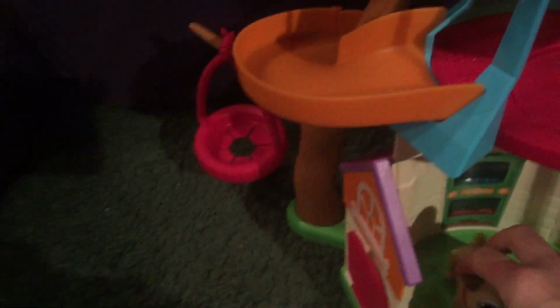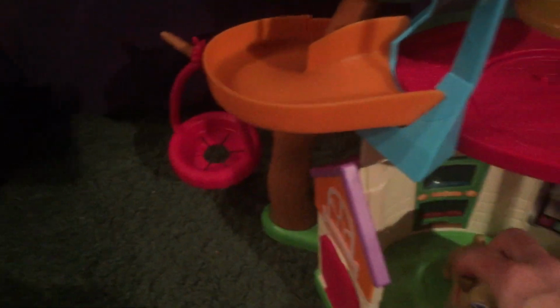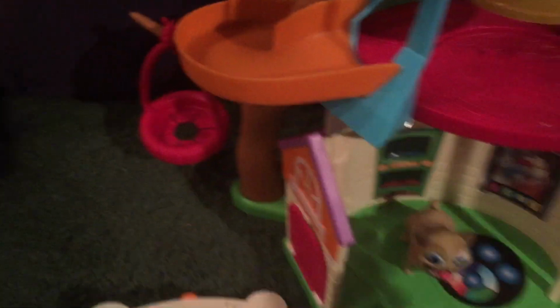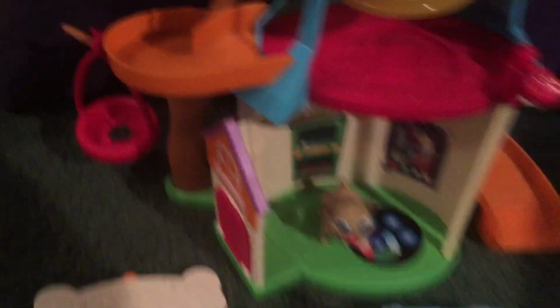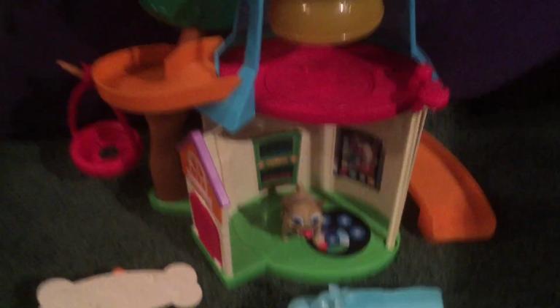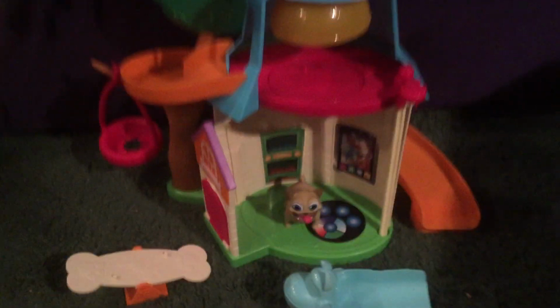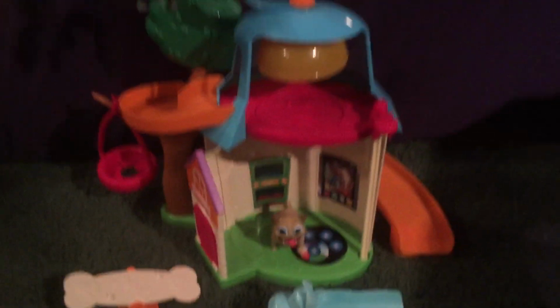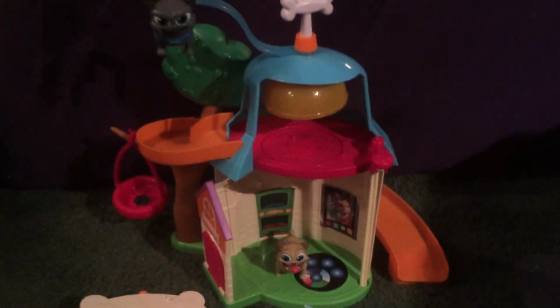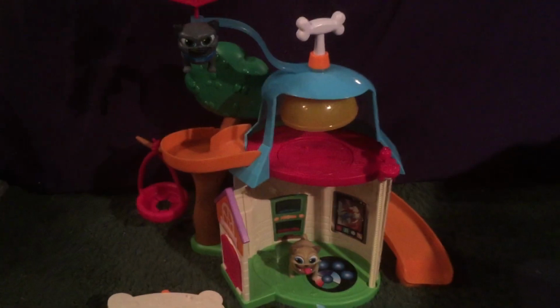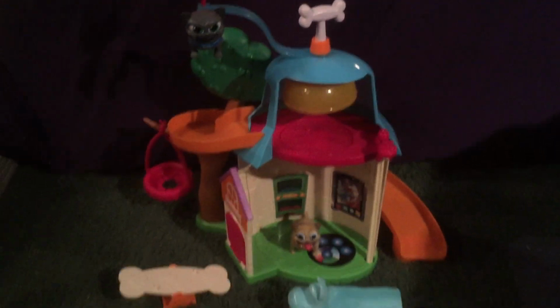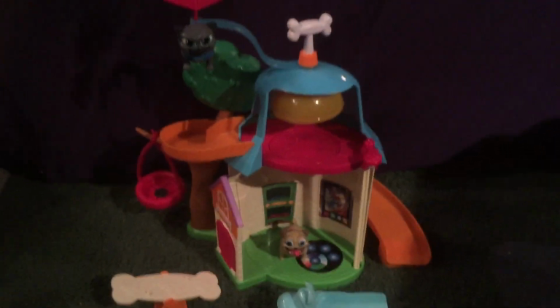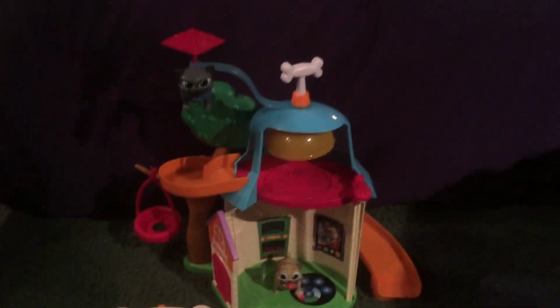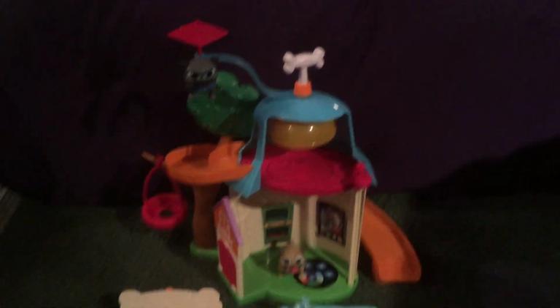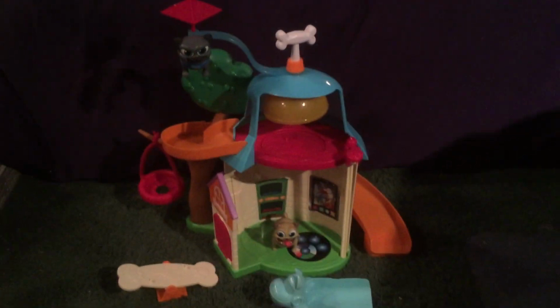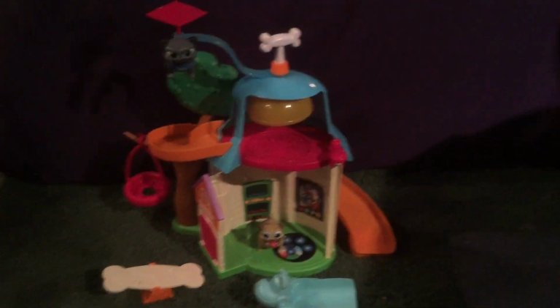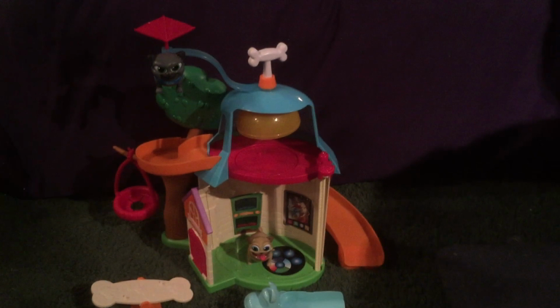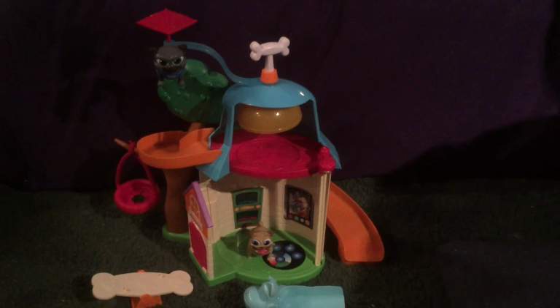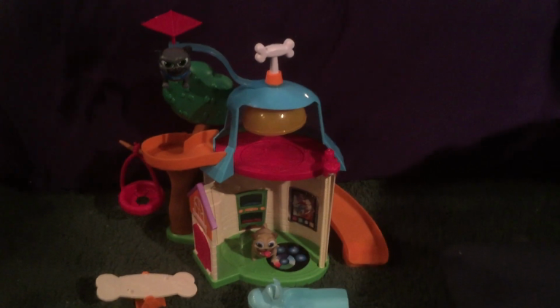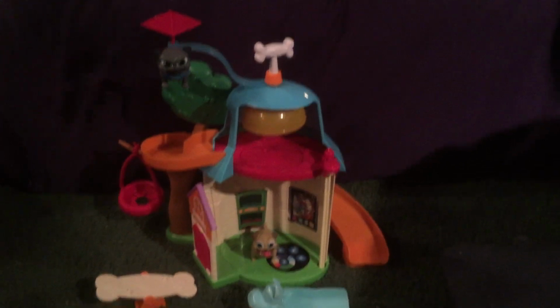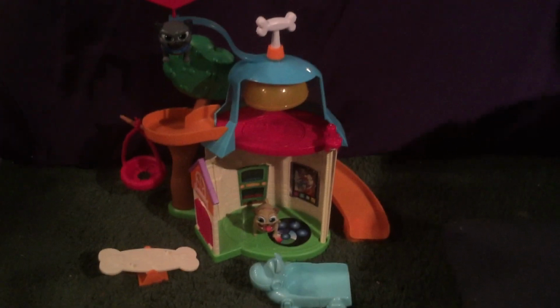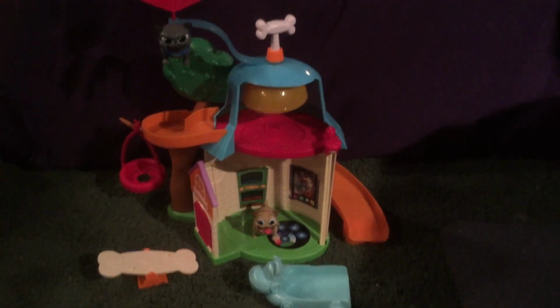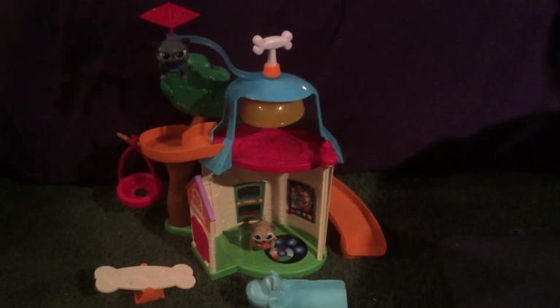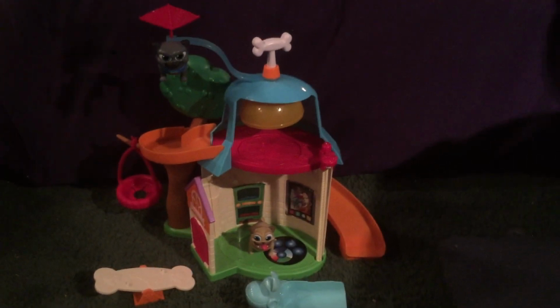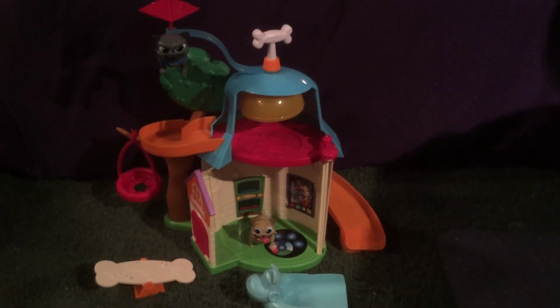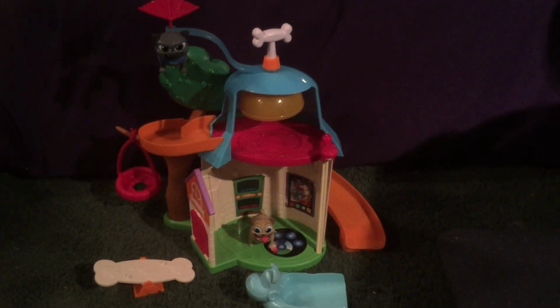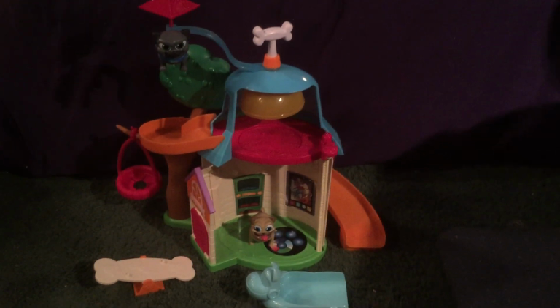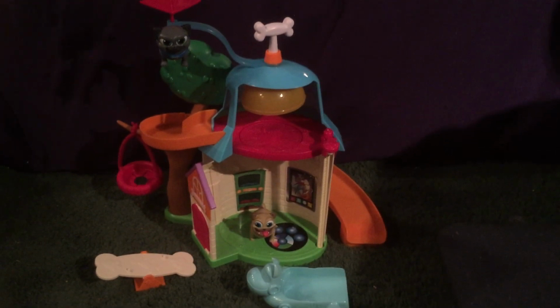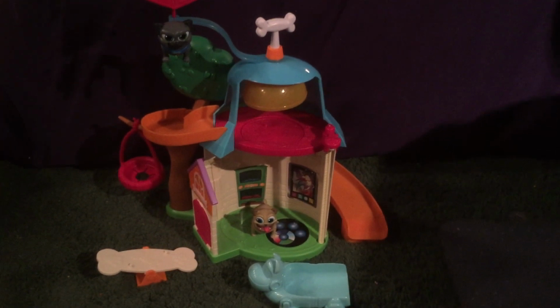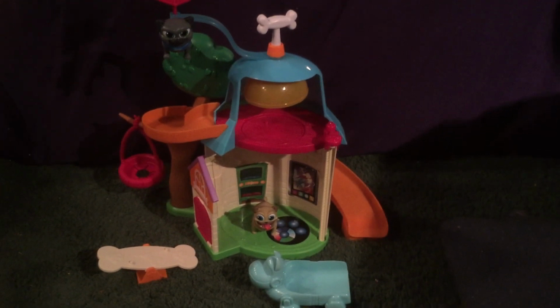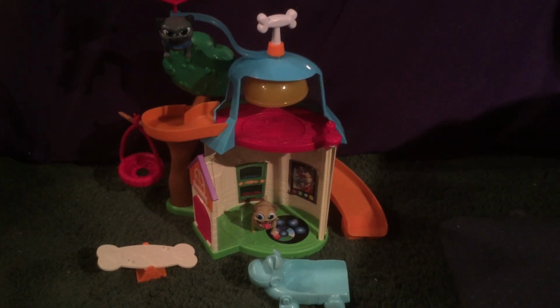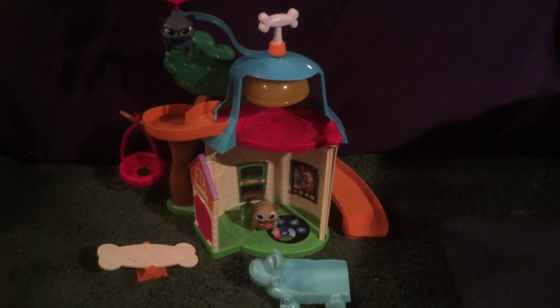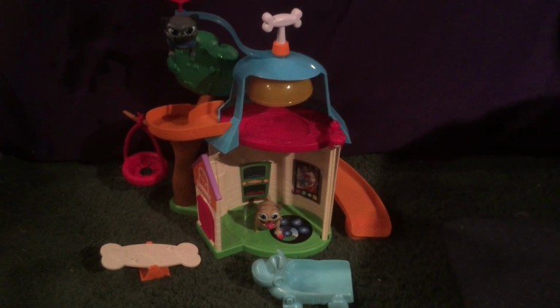This playset retails for around $35. You can find it at Toys R Us and I believe it's also in Target and Walmart.